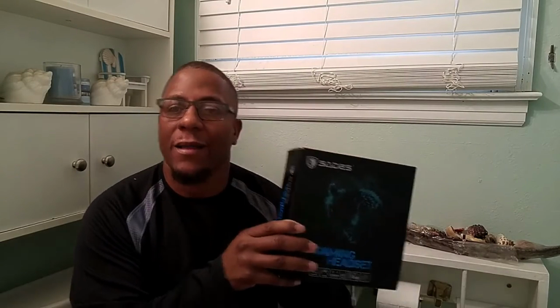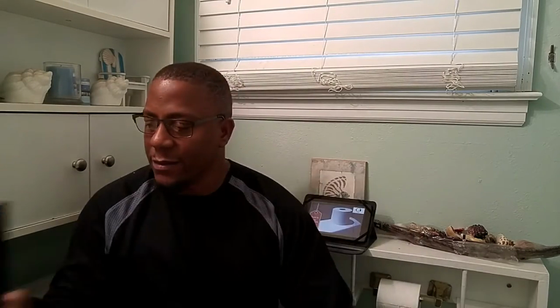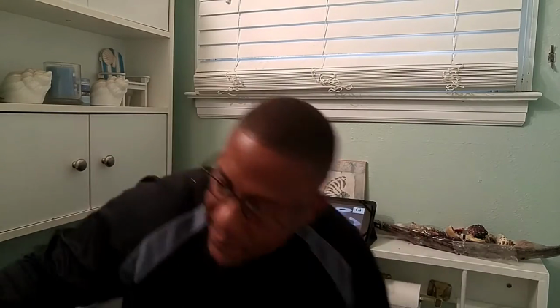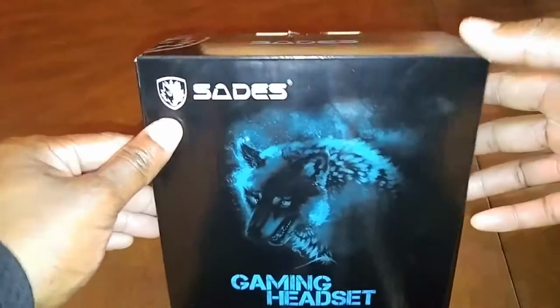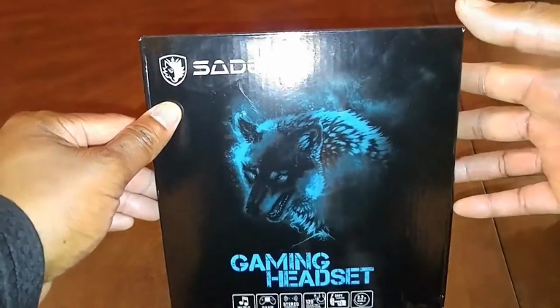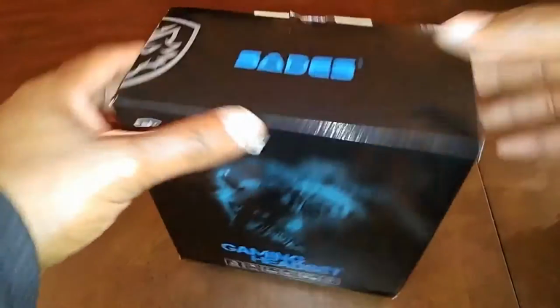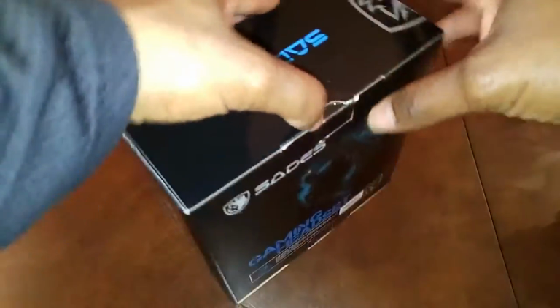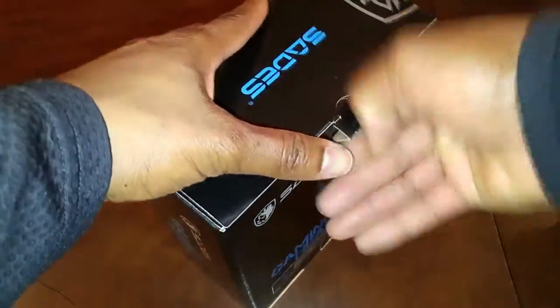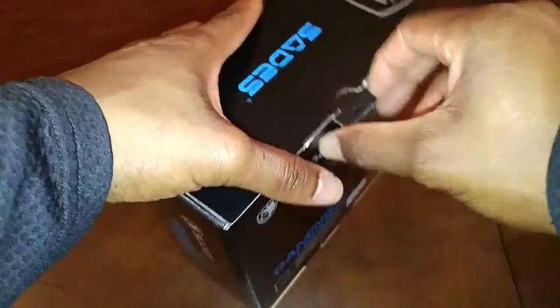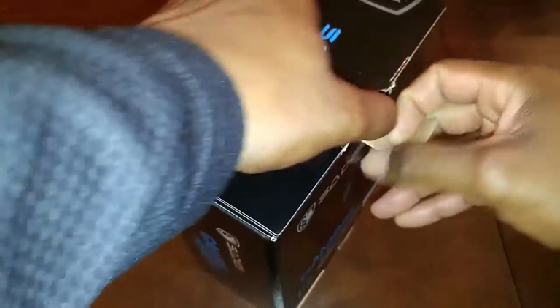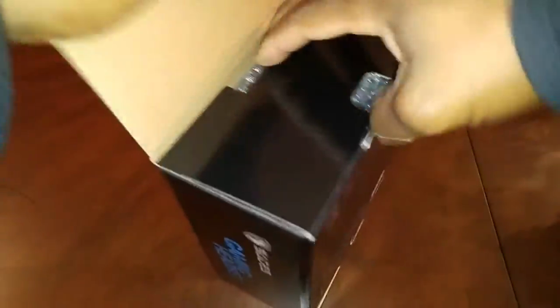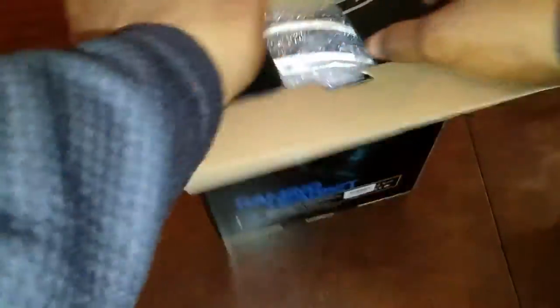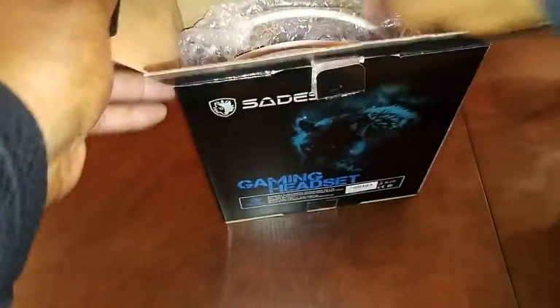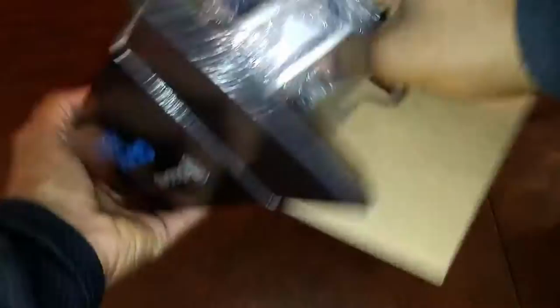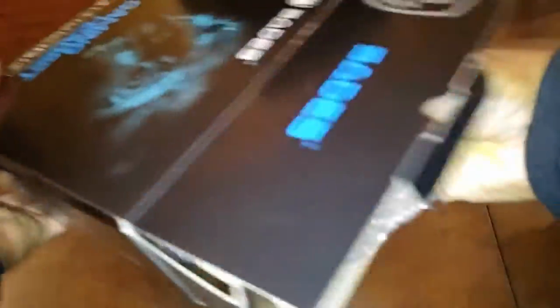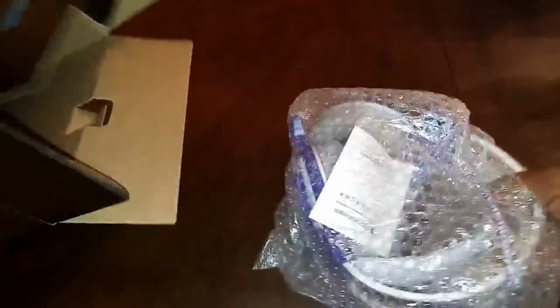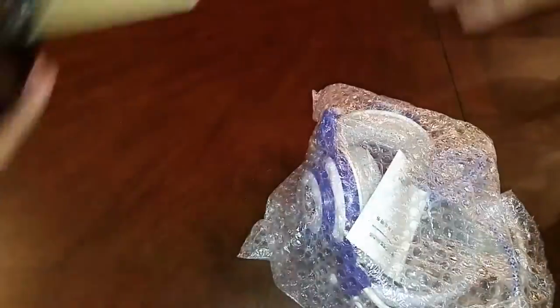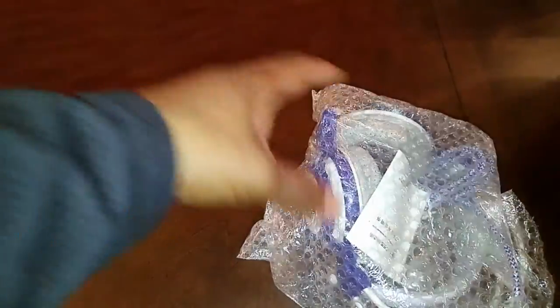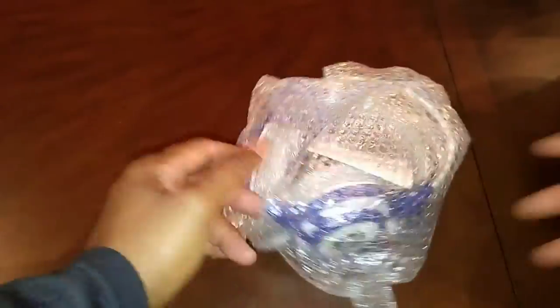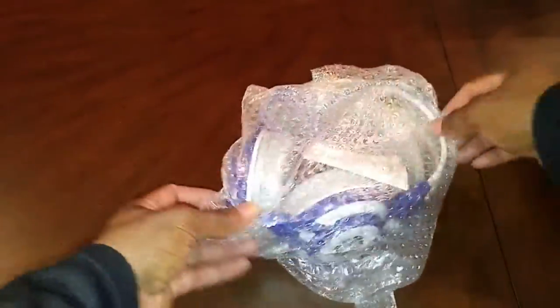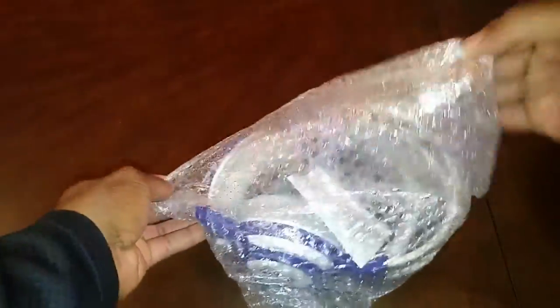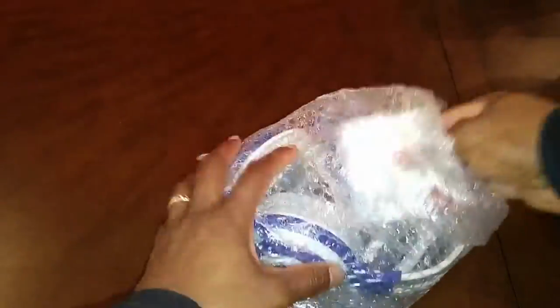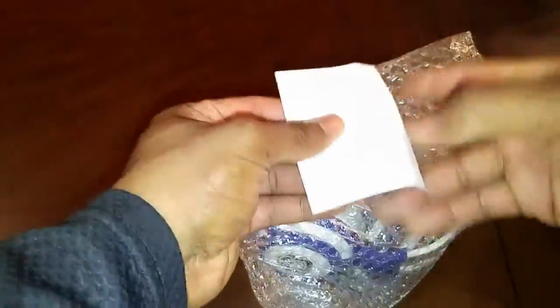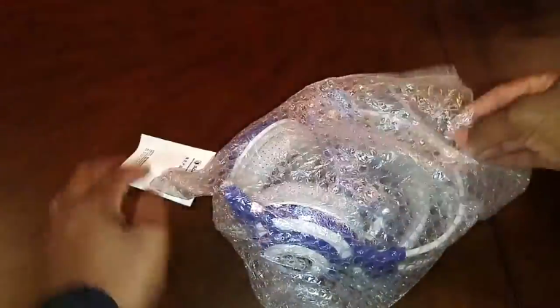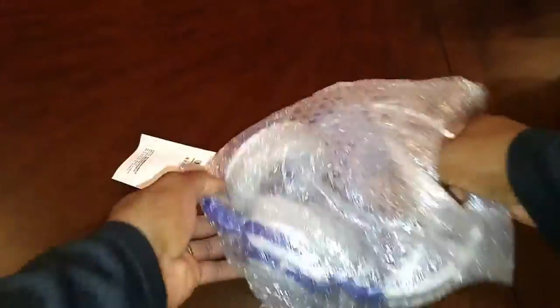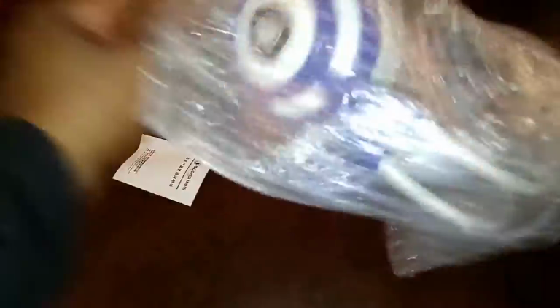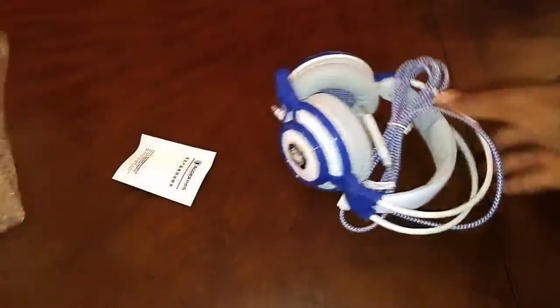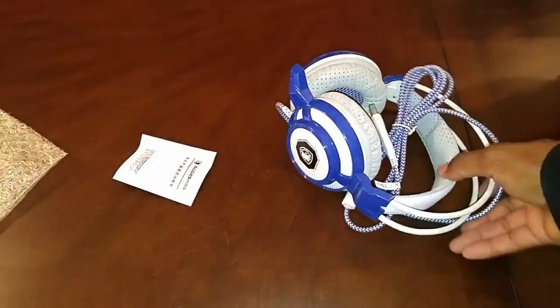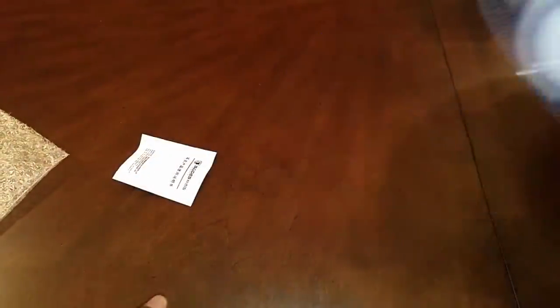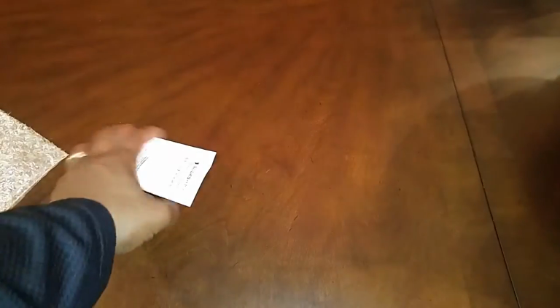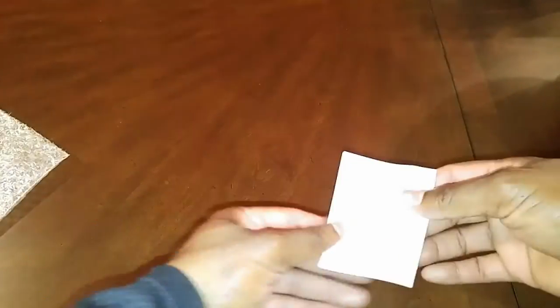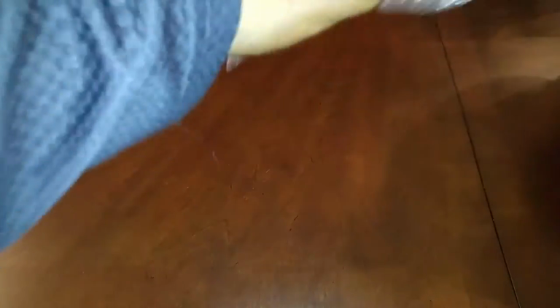When you open up the box, the first thing you will find is the headset wrapped in a nice bubble wrap package to keep it from being damaged. When you take it out, you'll notice that the only things in the package are the user manual and the headset itself.